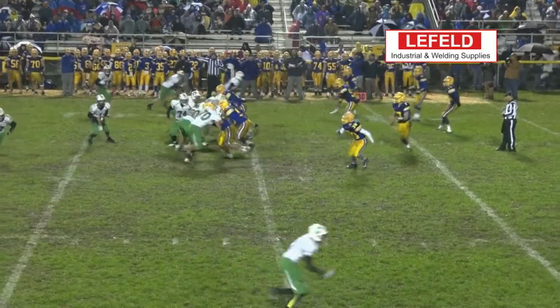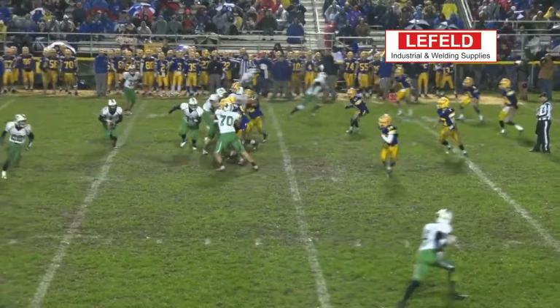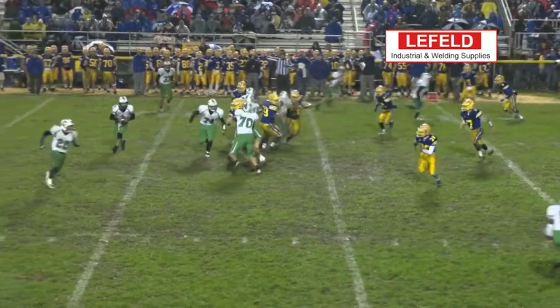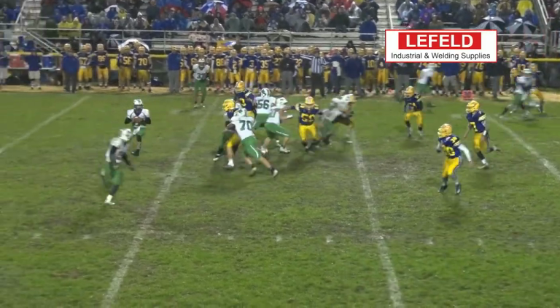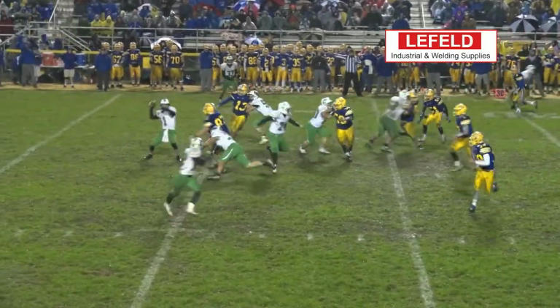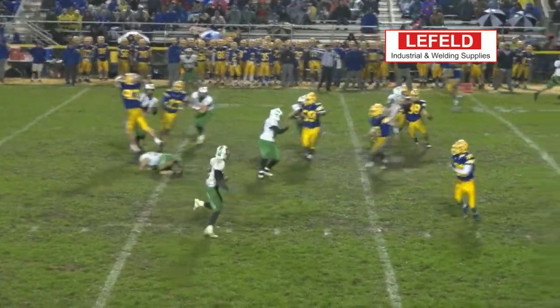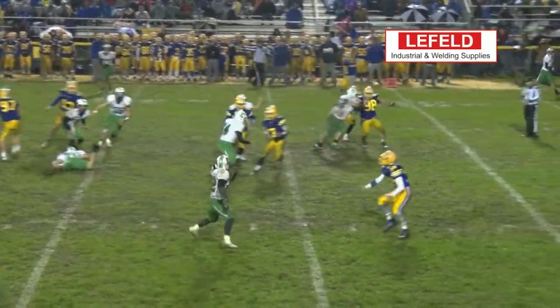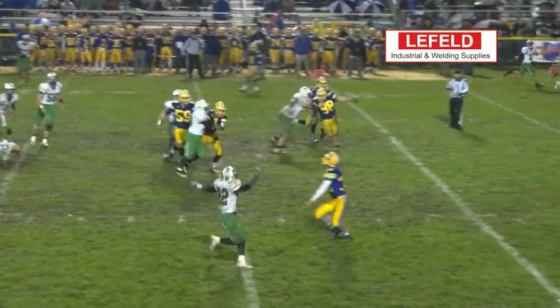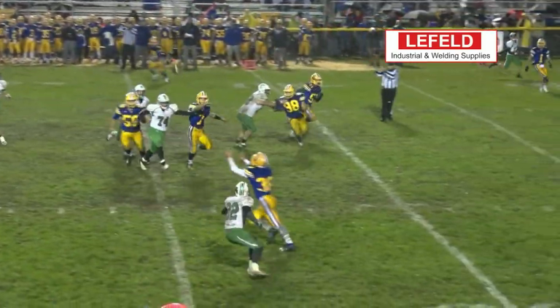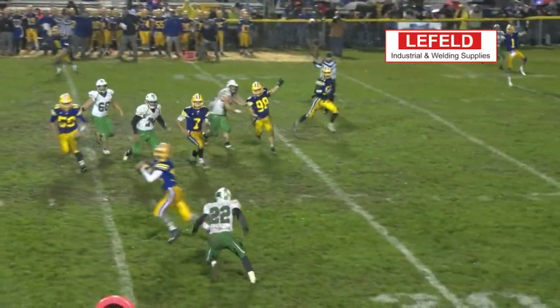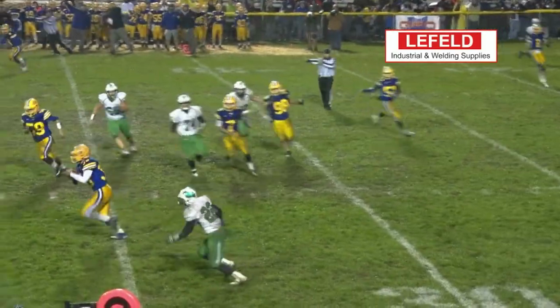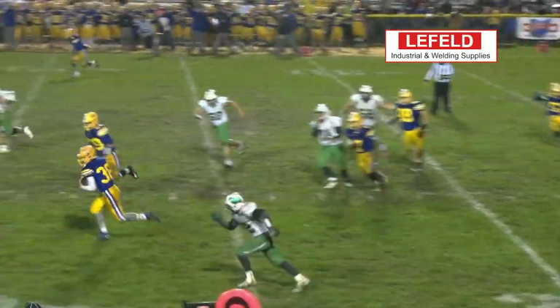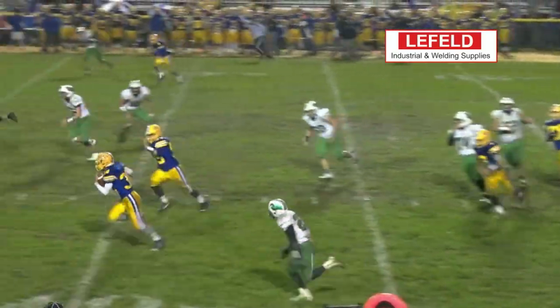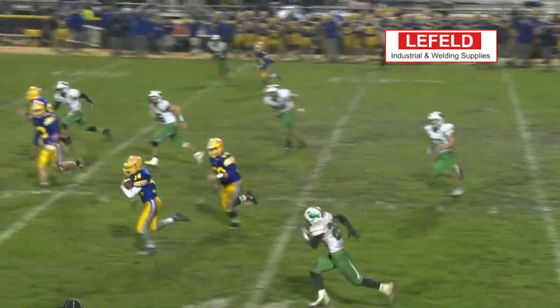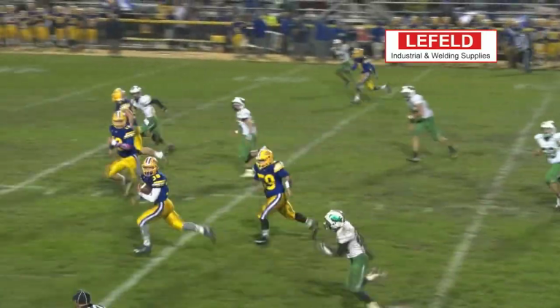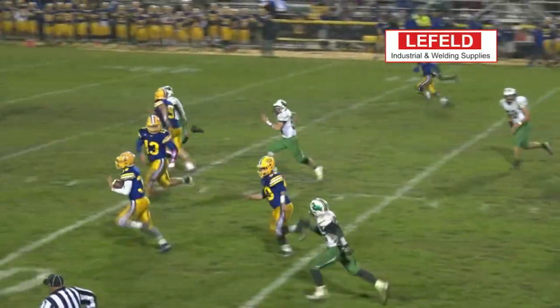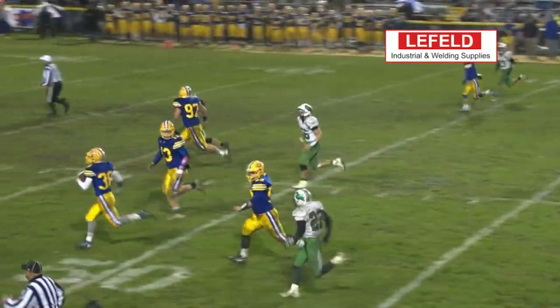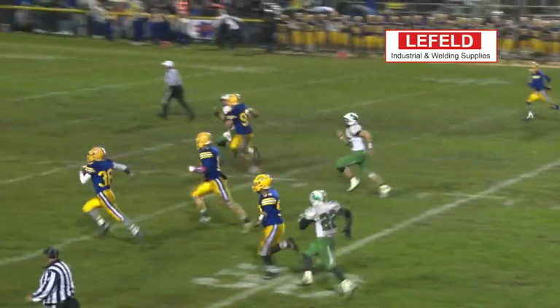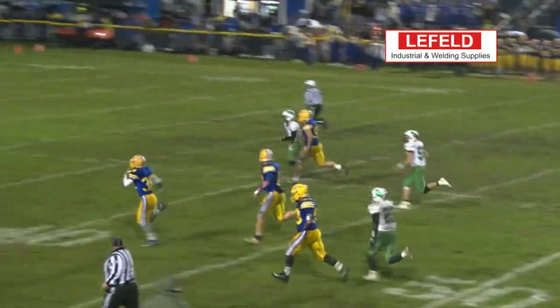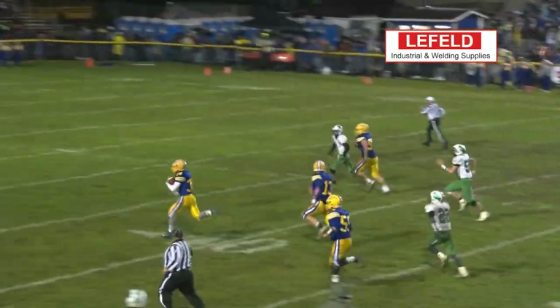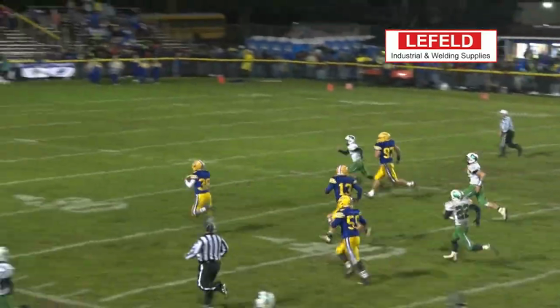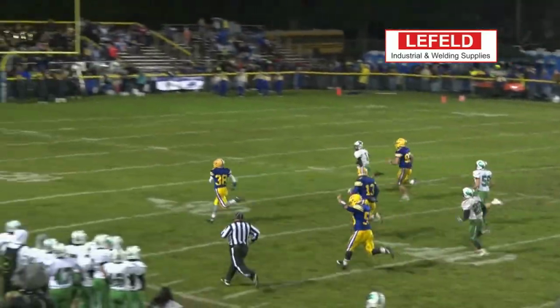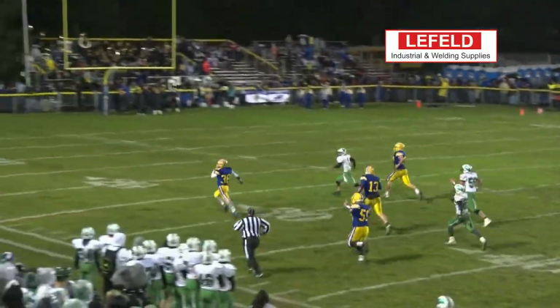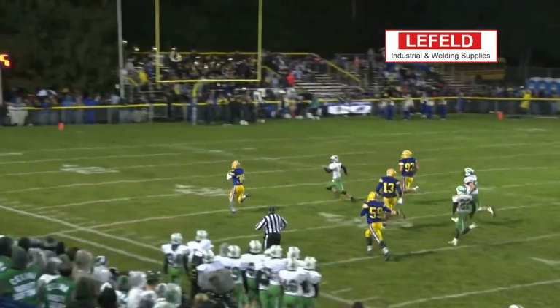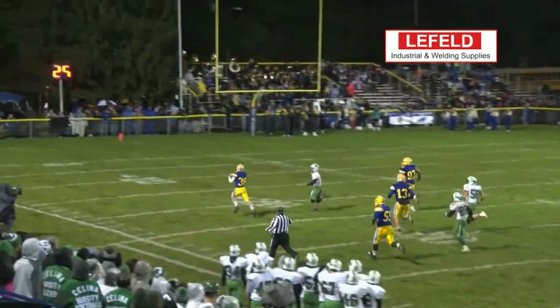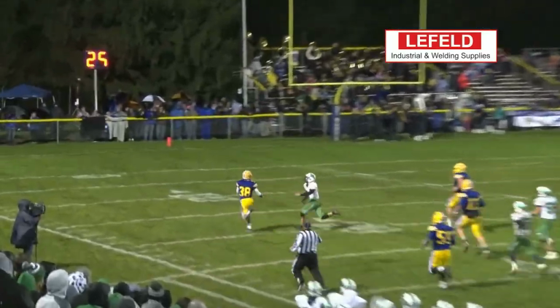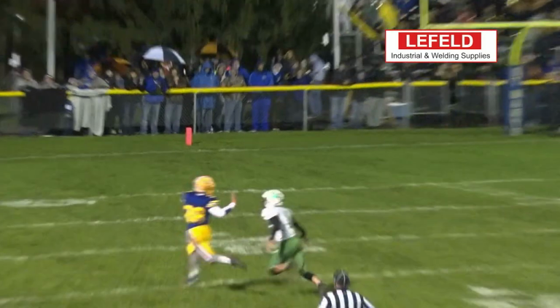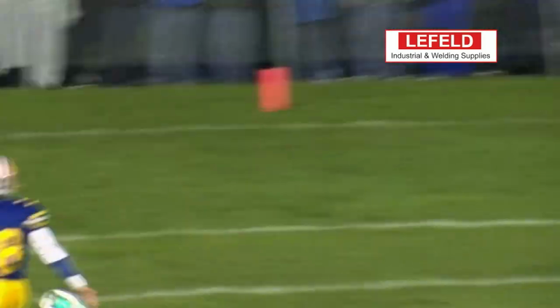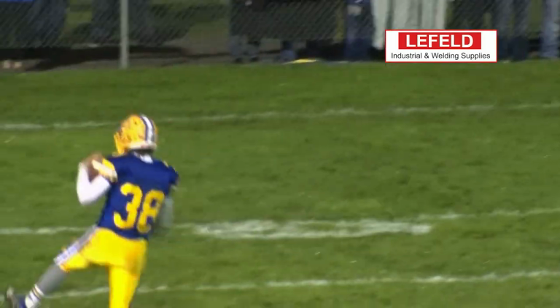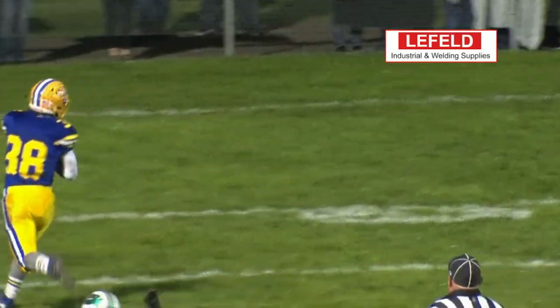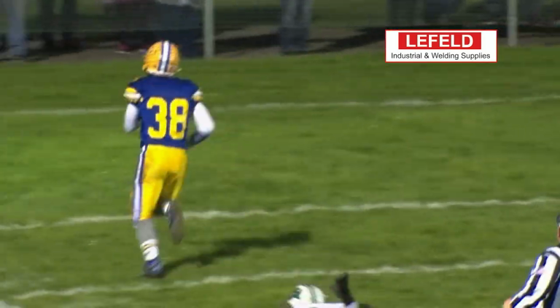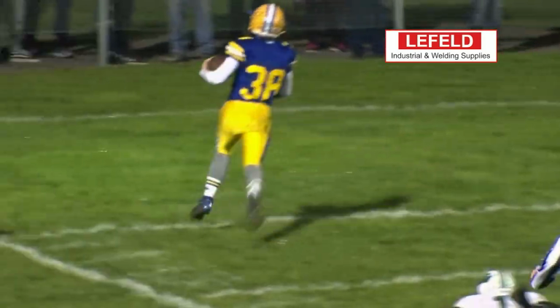Another big defensive play takes our runner-up spot this week as St. Mary's Eddie Fowler gets the interception by courtesy of the tapped ball, and has a clear field ahead for the pick six. No one is going to catch him.